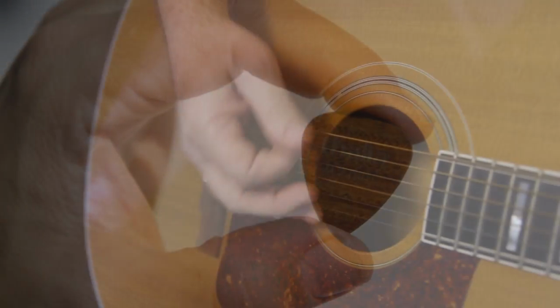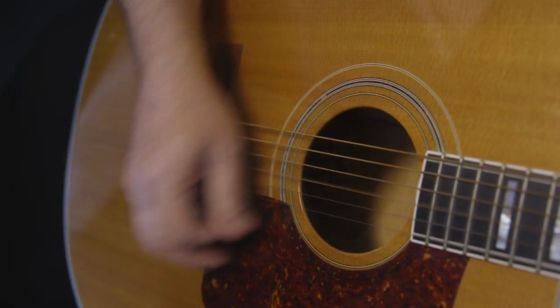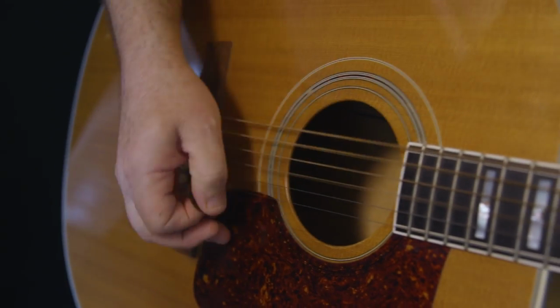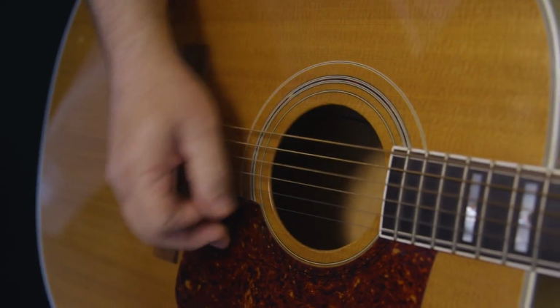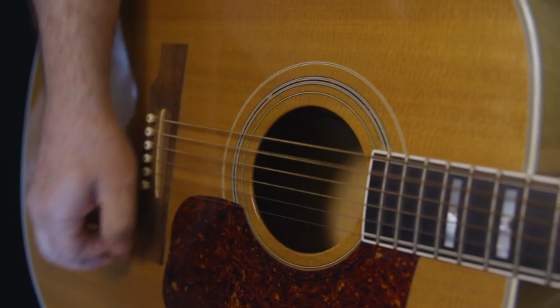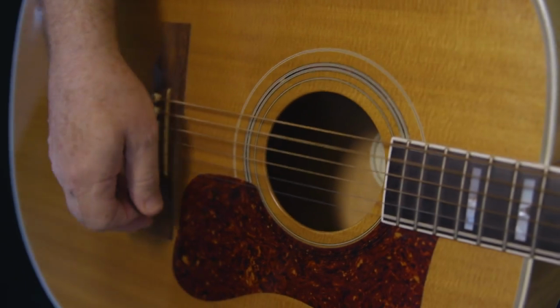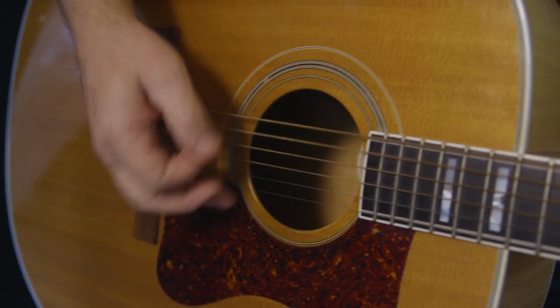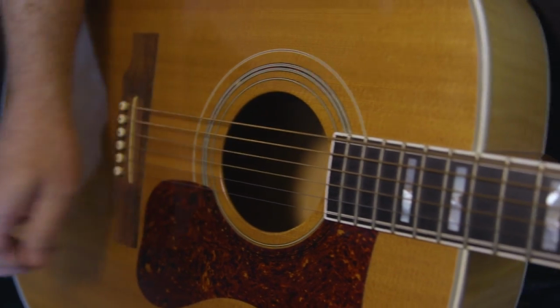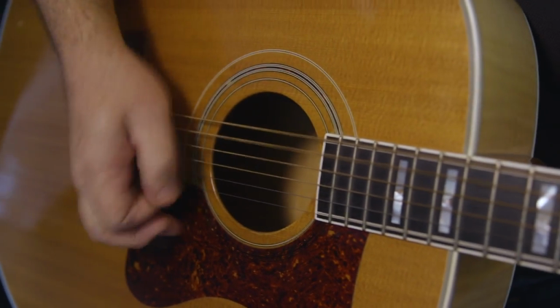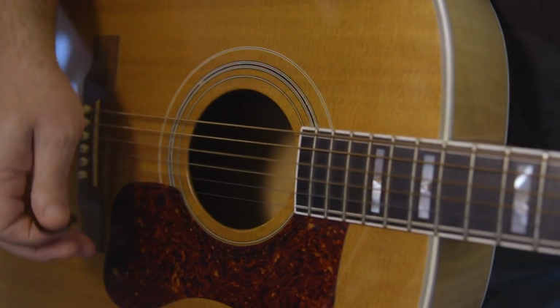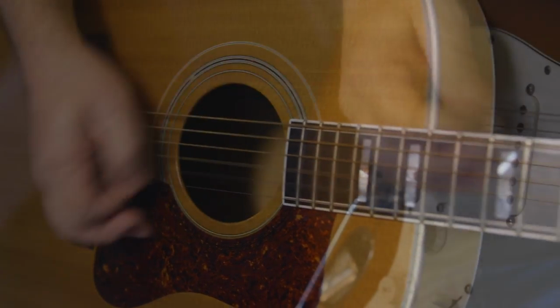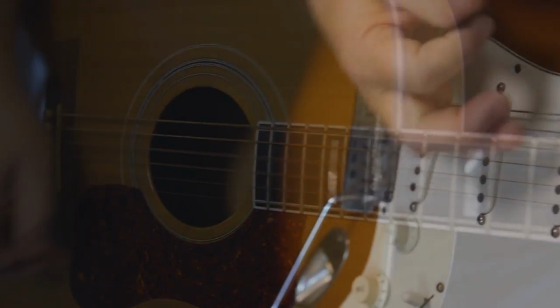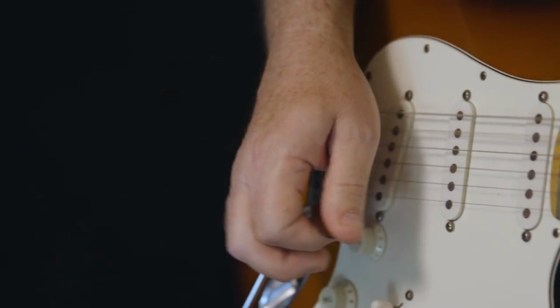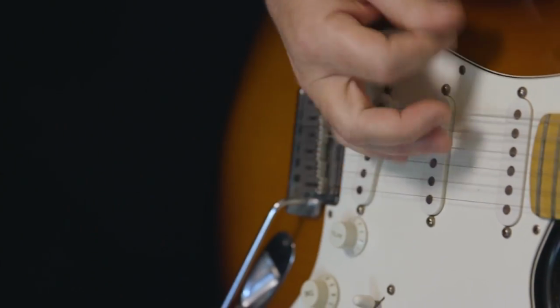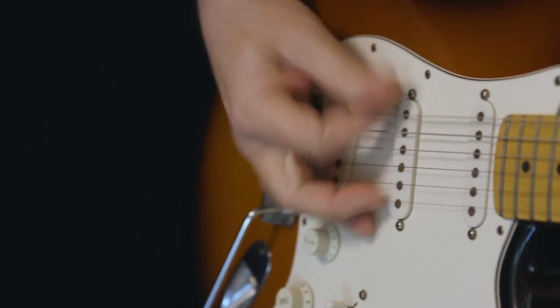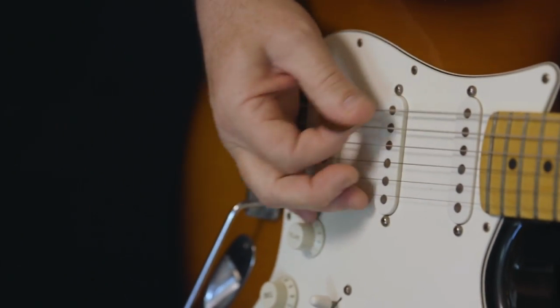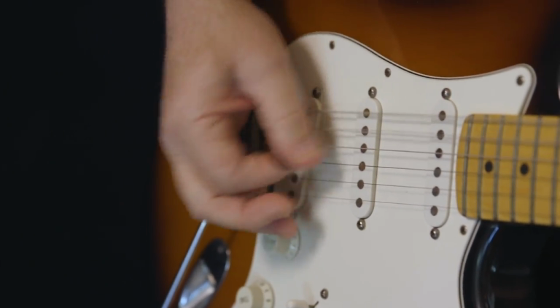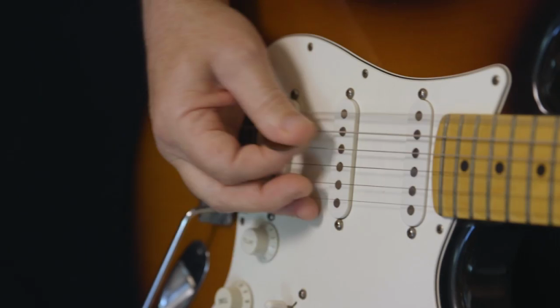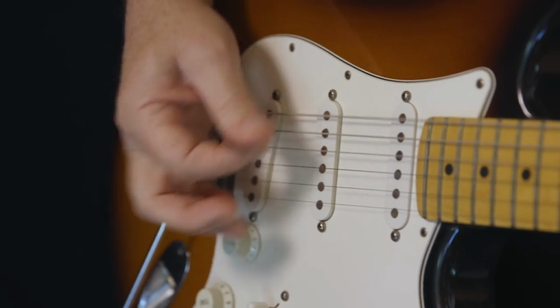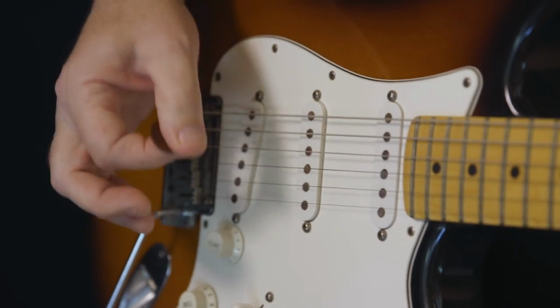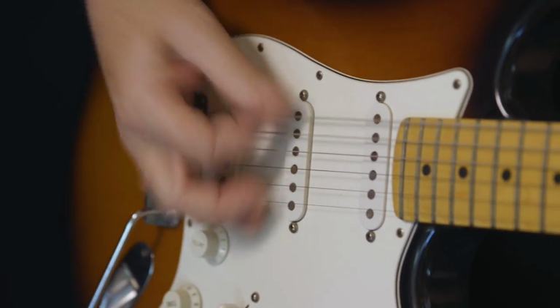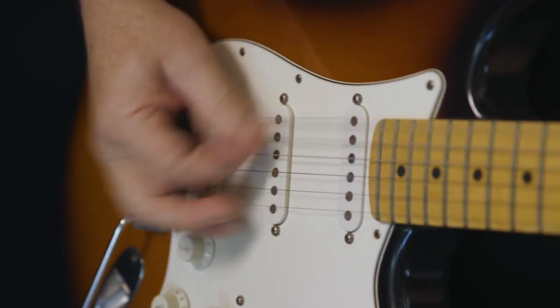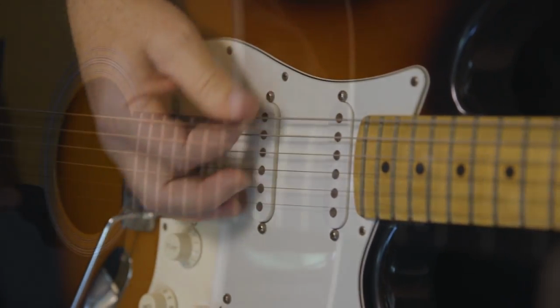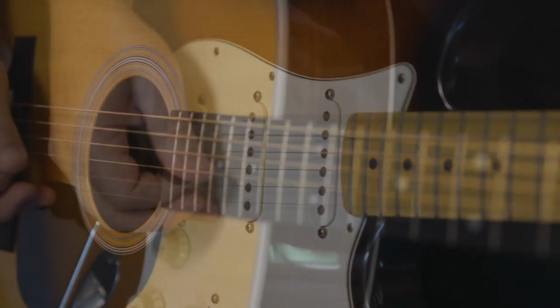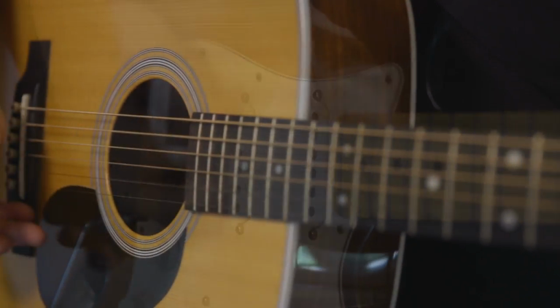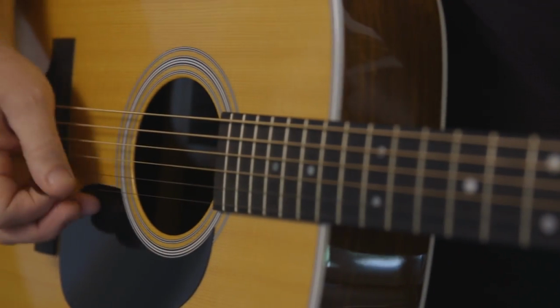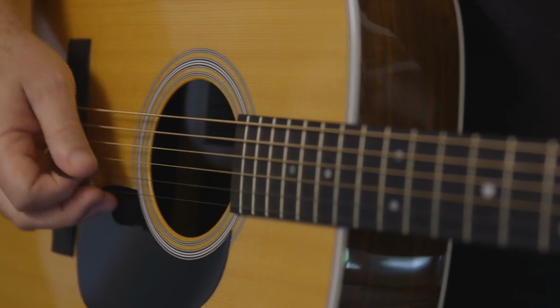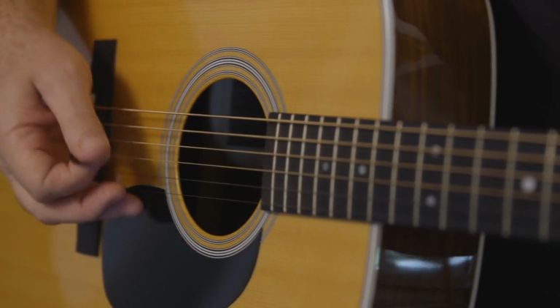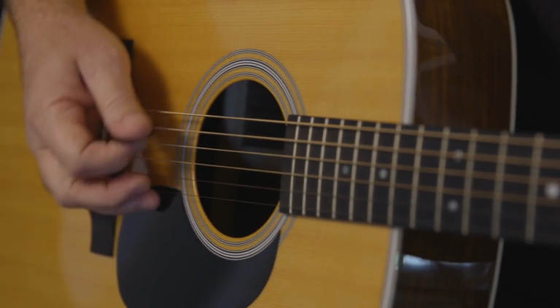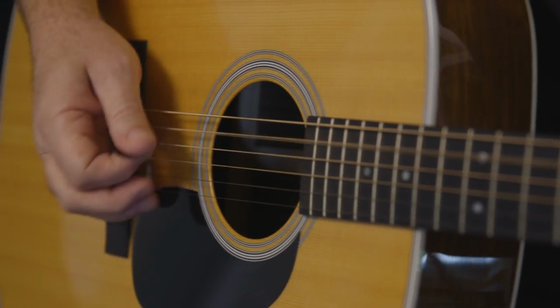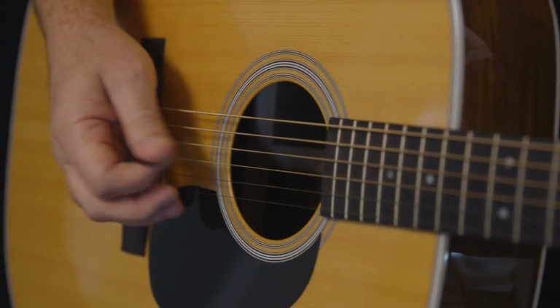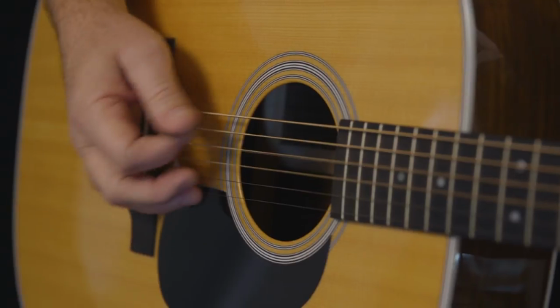The thinness of our picks allows them to quickly wear smooth at the edge, becoming contoured to your picking style while eliminating the harsh string noise common with plastic picks. This creates smooth, warm, natural tone.